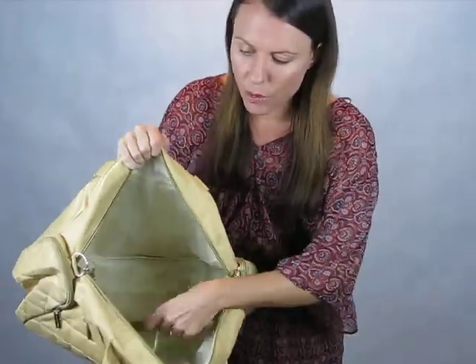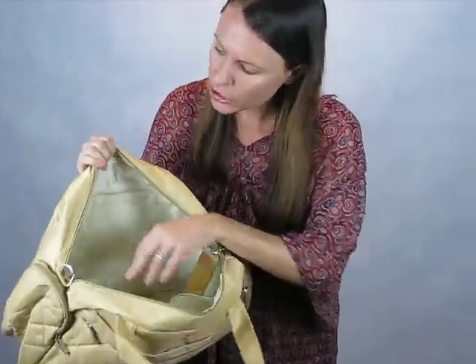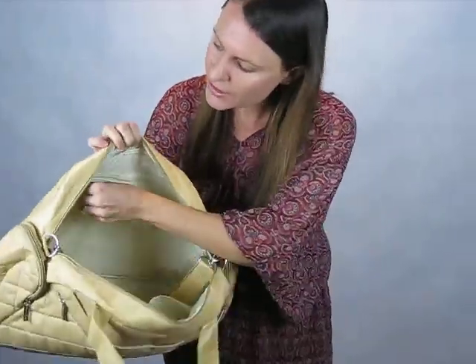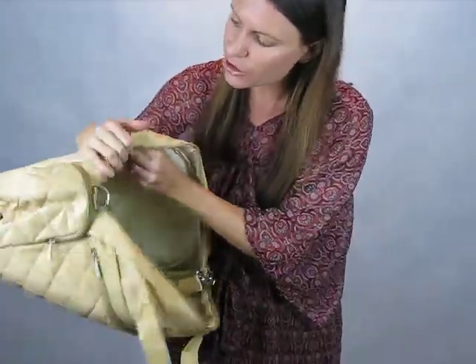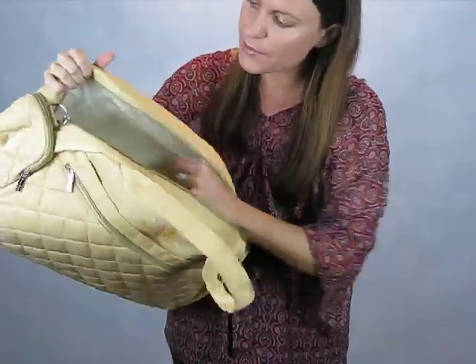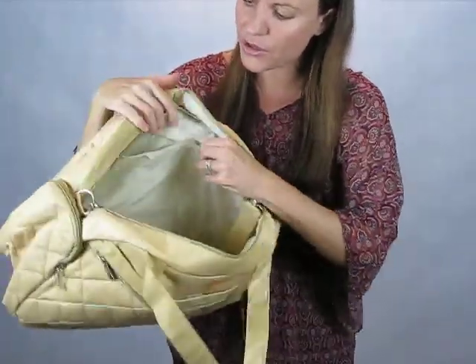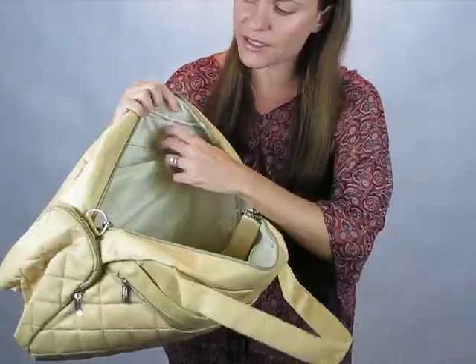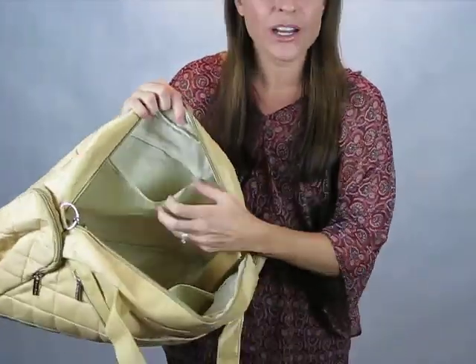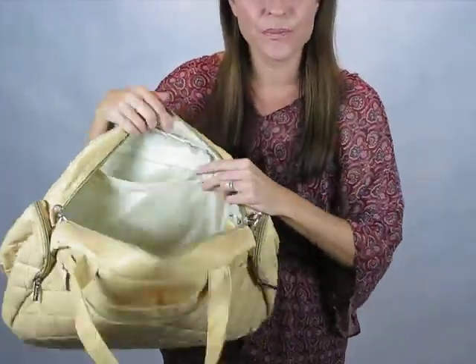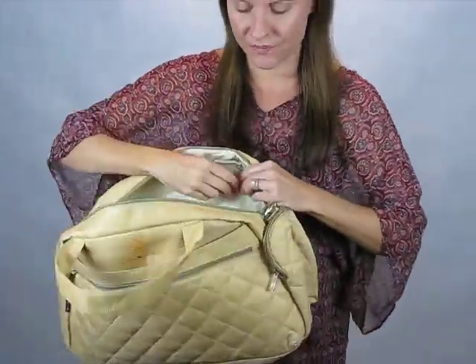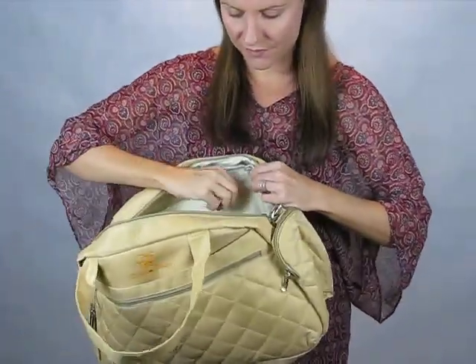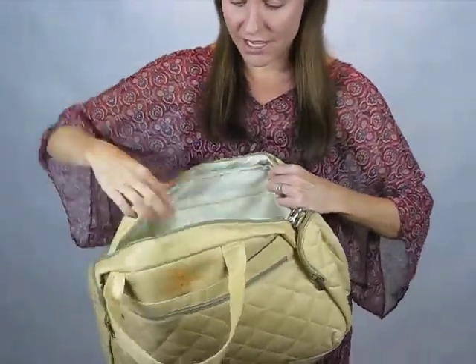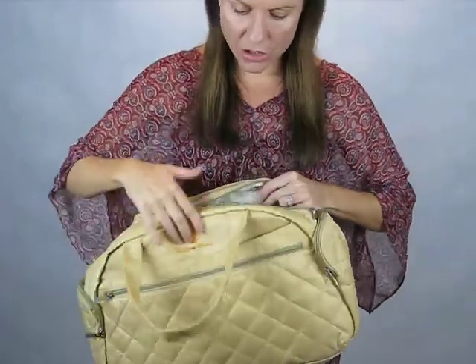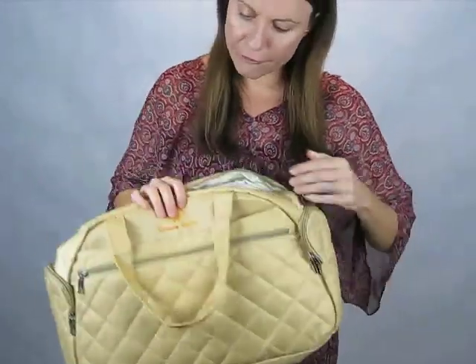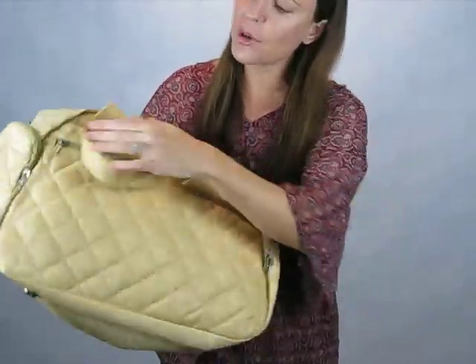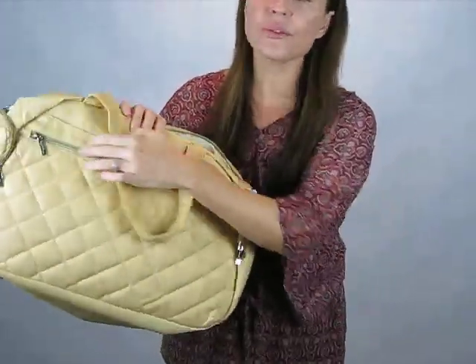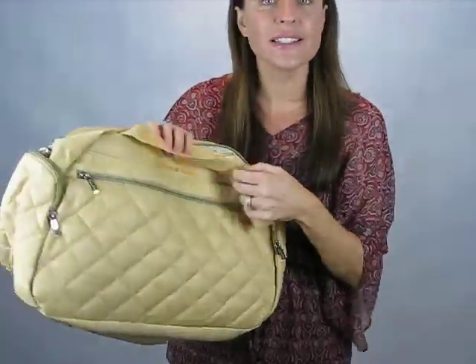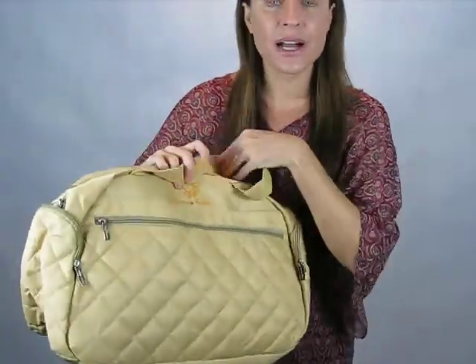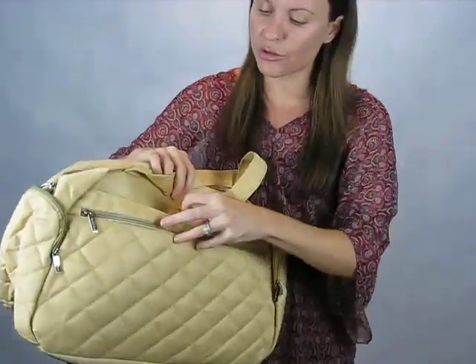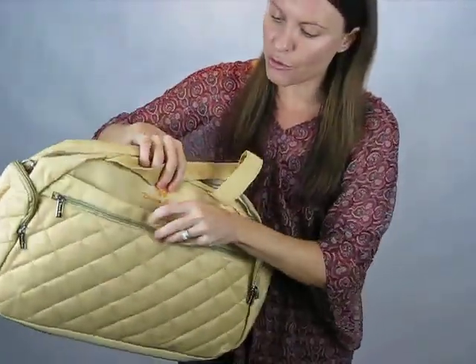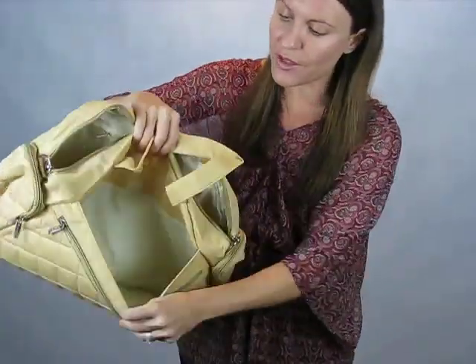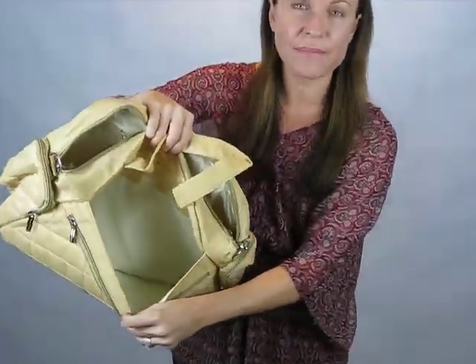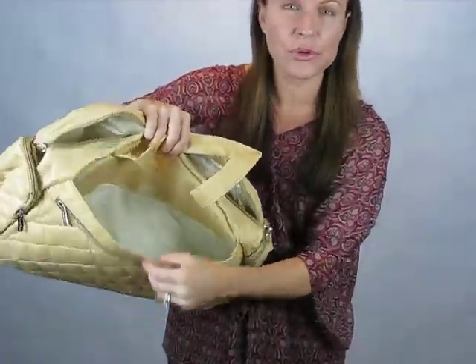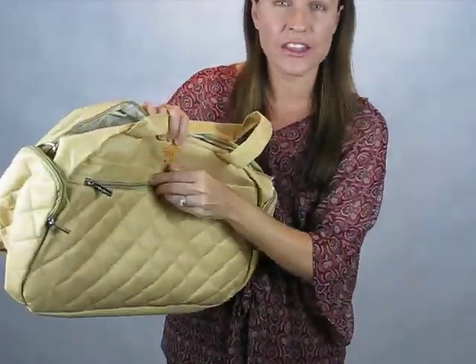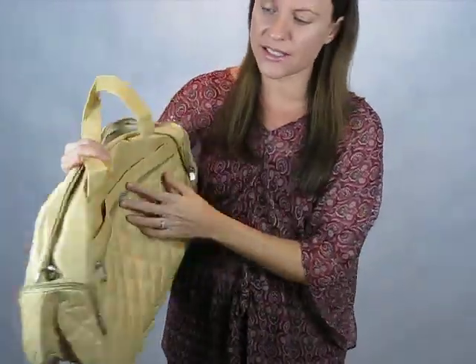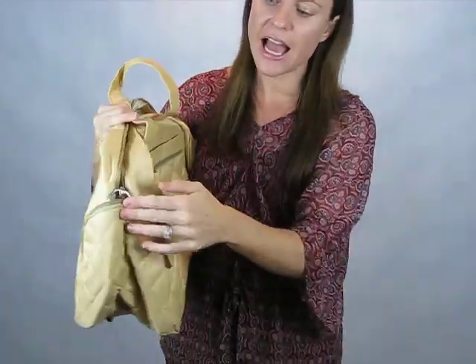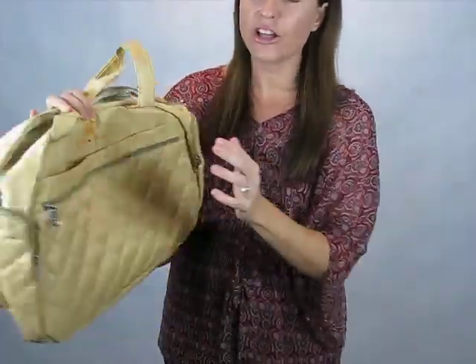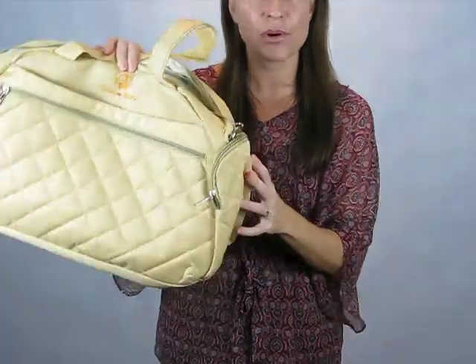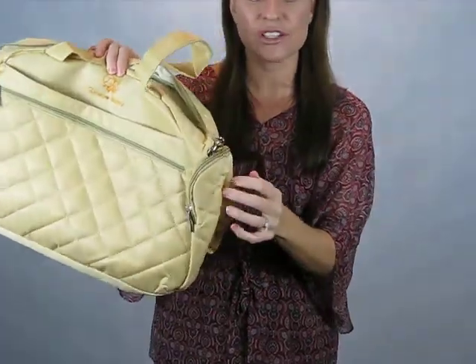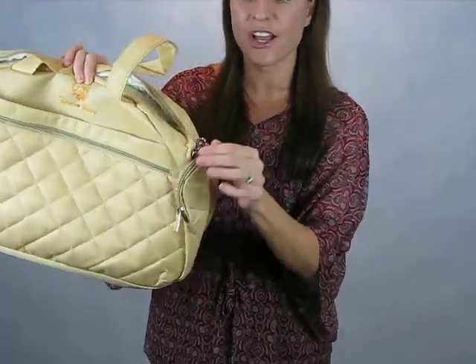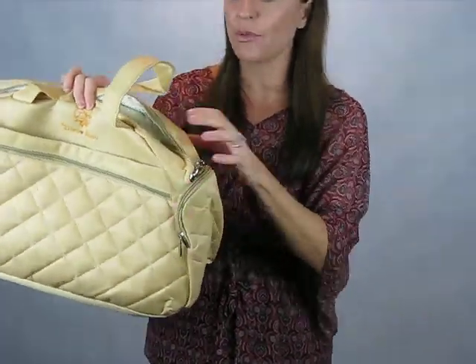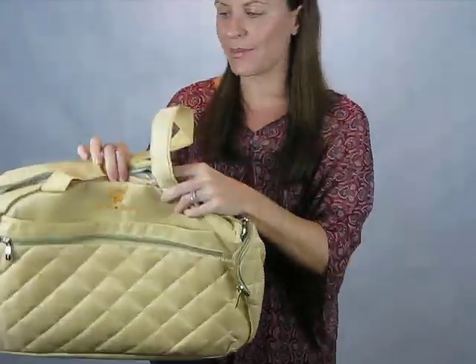It's got pockets, zipper pockets, front pockets with a zipper and also room there to put other things, and lots of pockets on the side with more zippers.